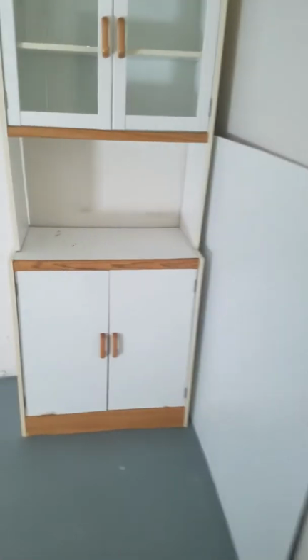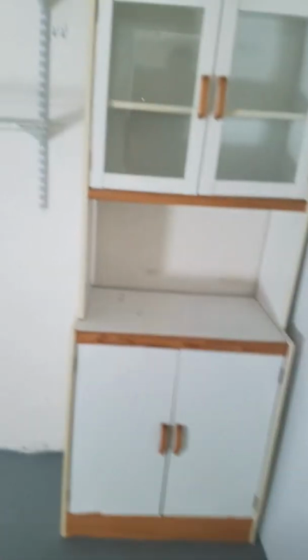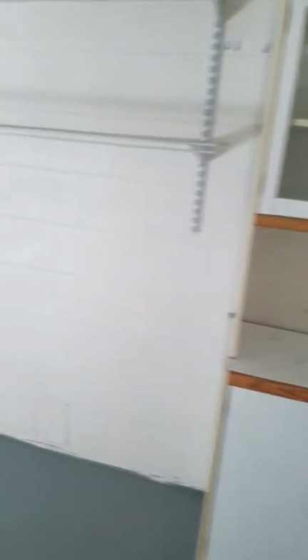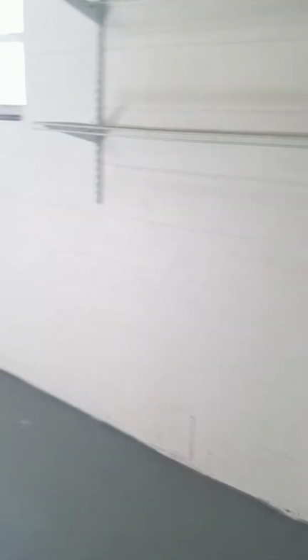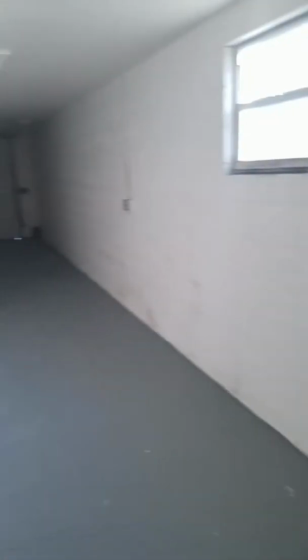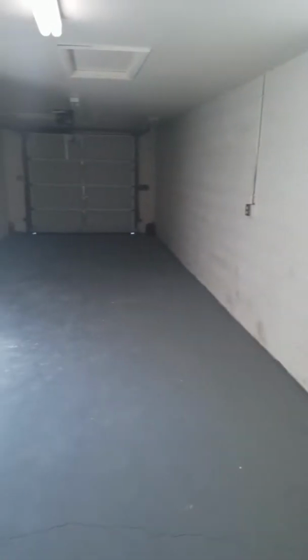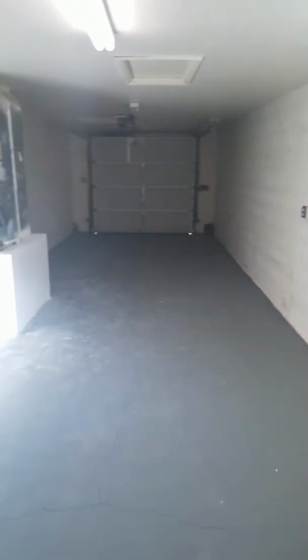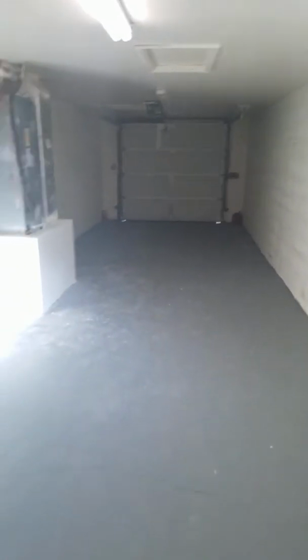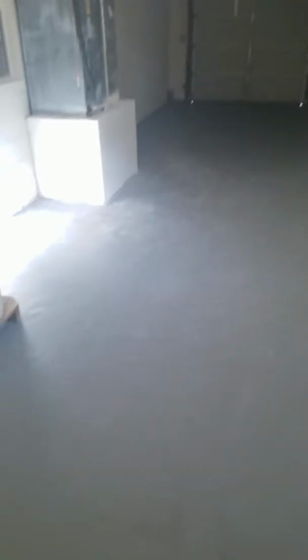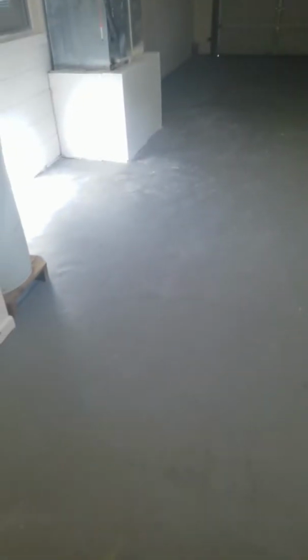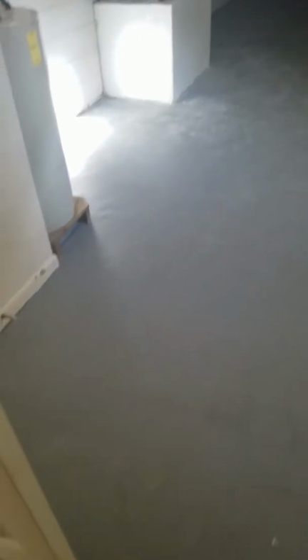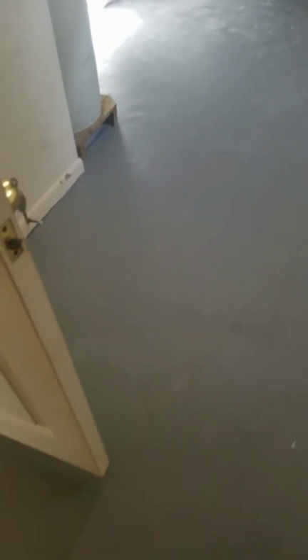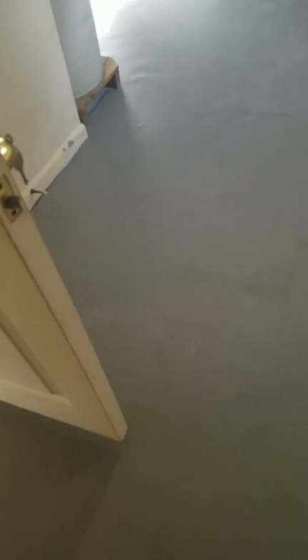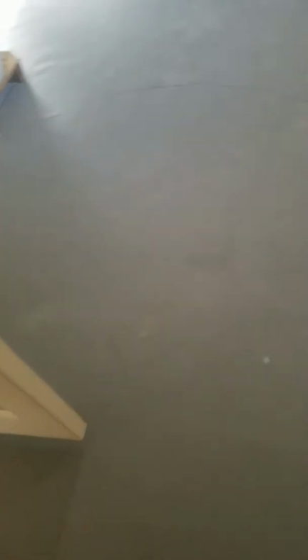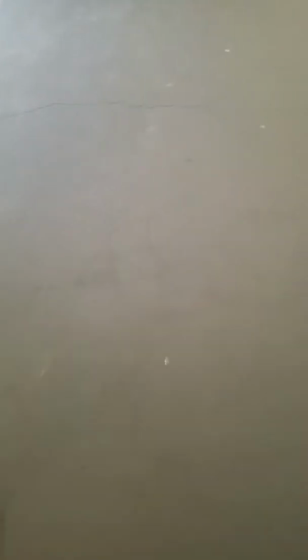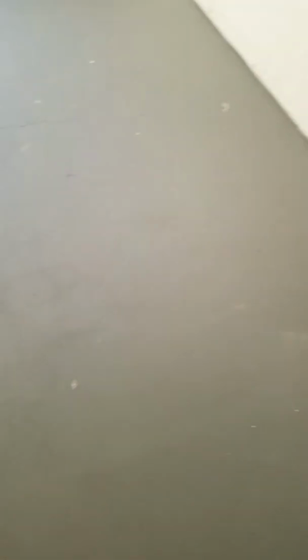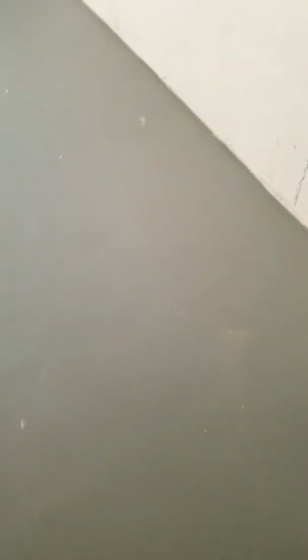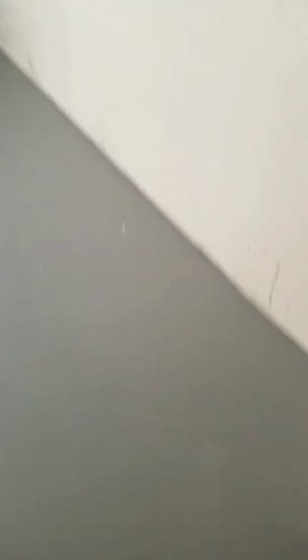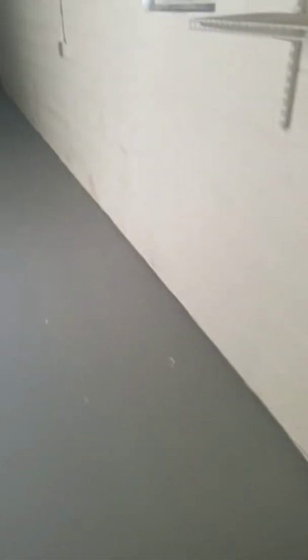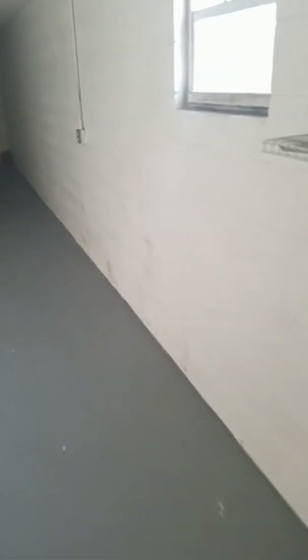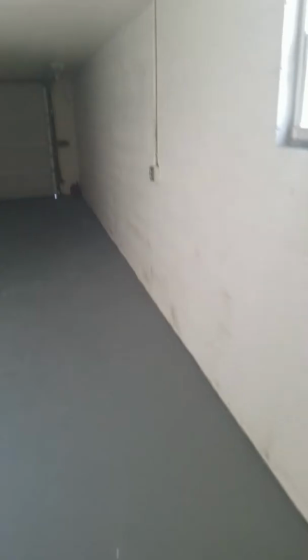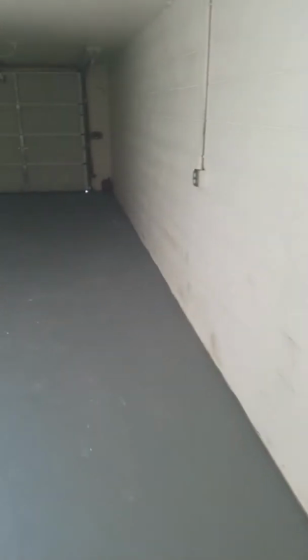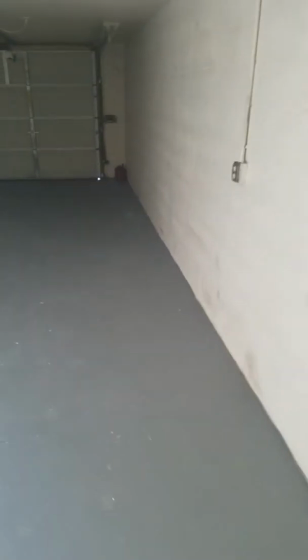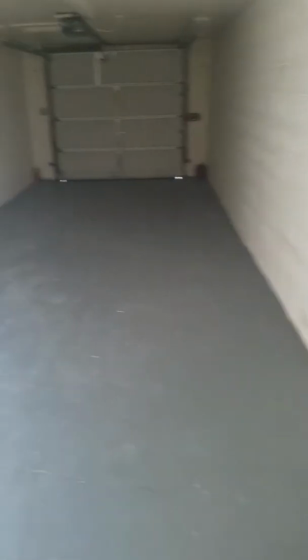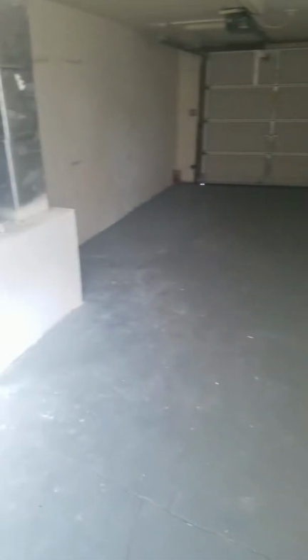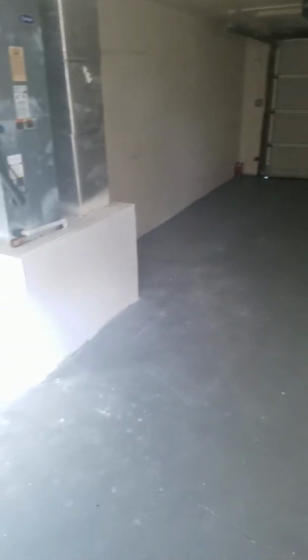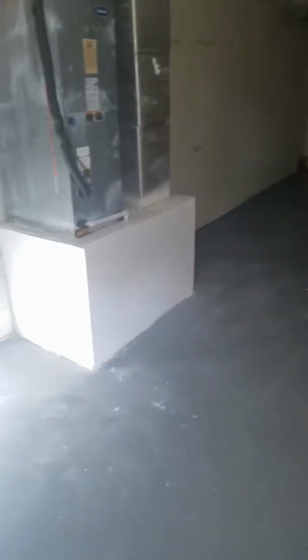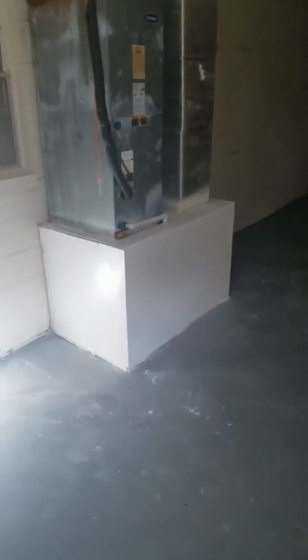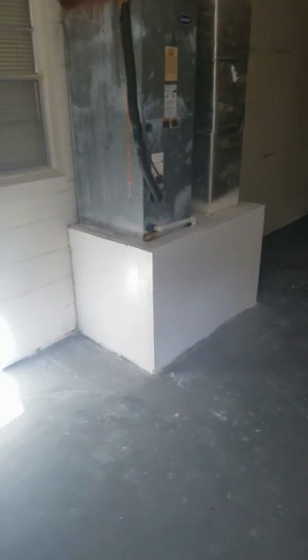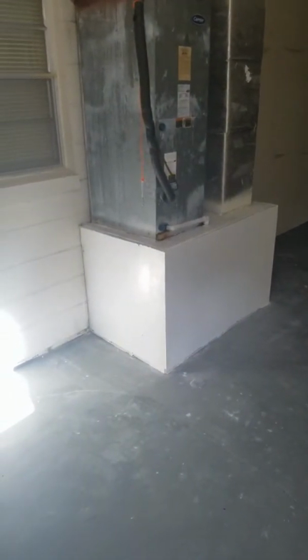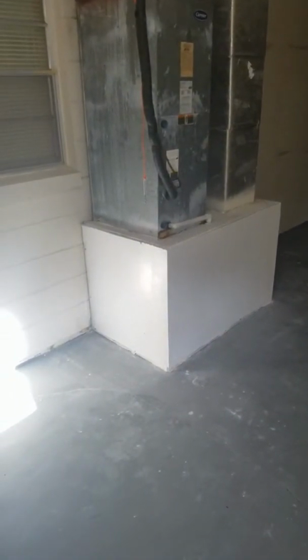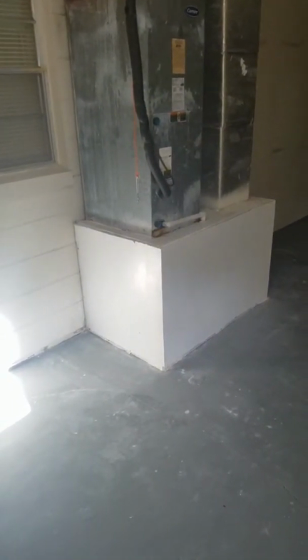Garage floor has been painted, bottom drywall repaired.